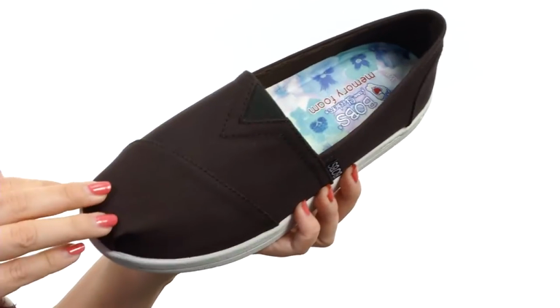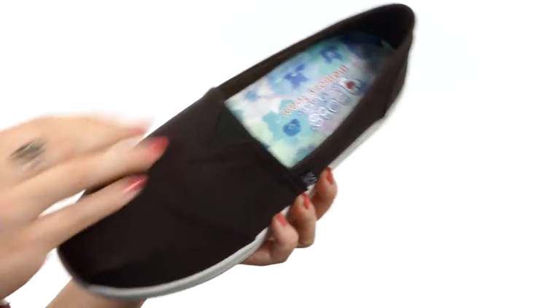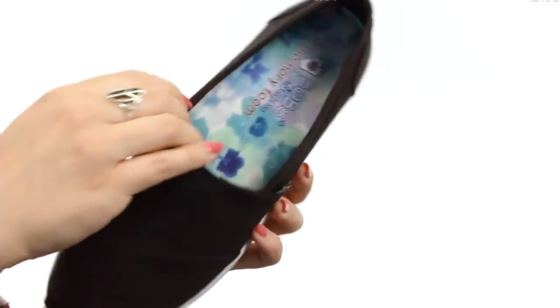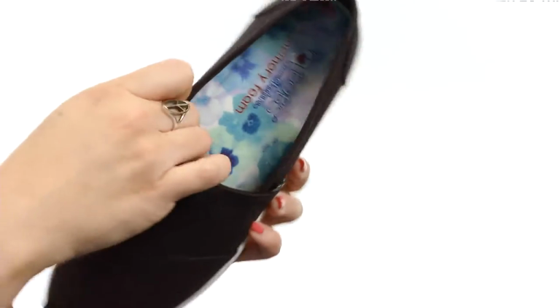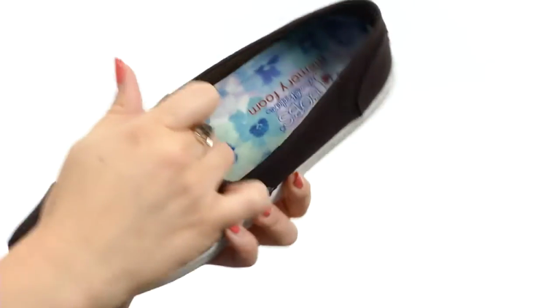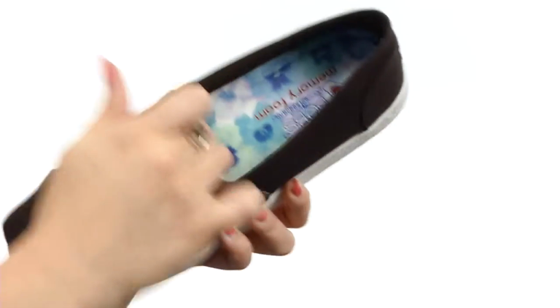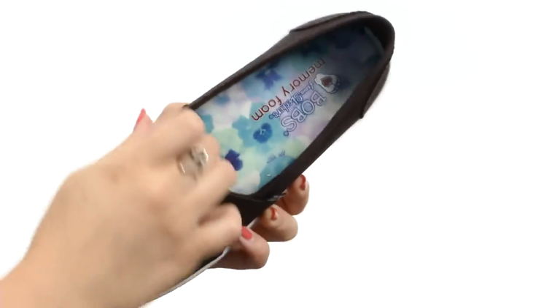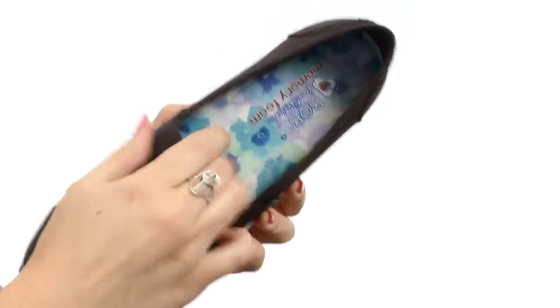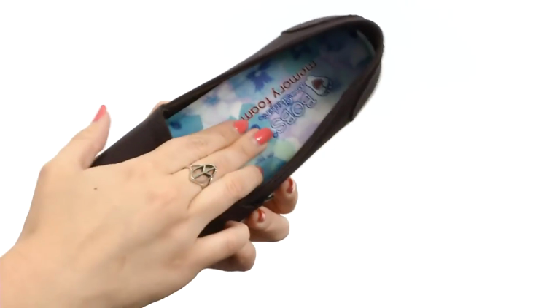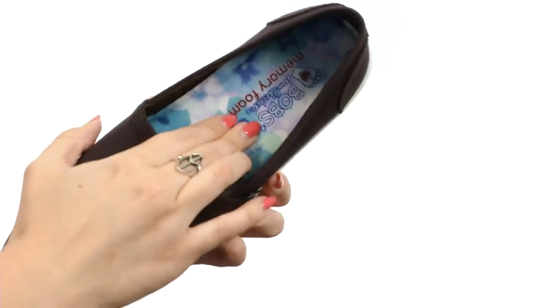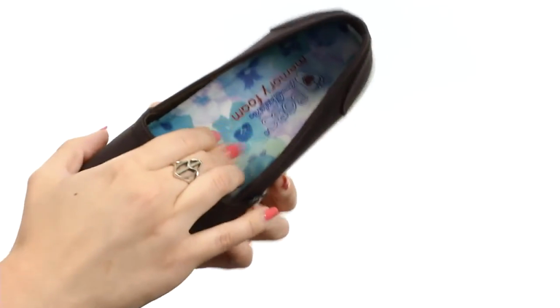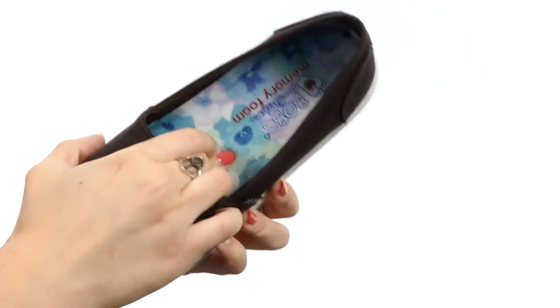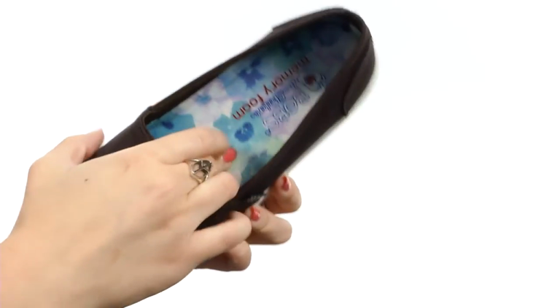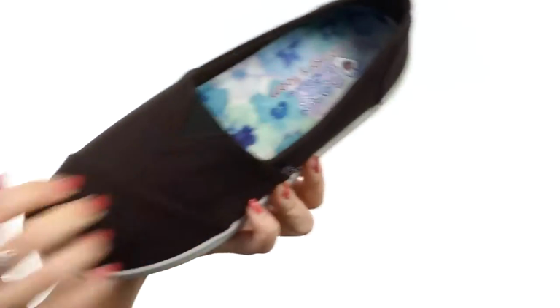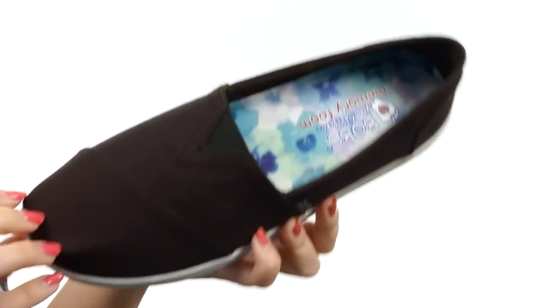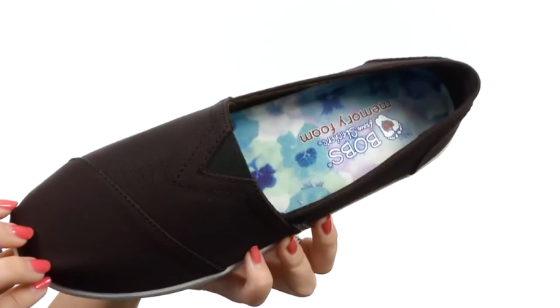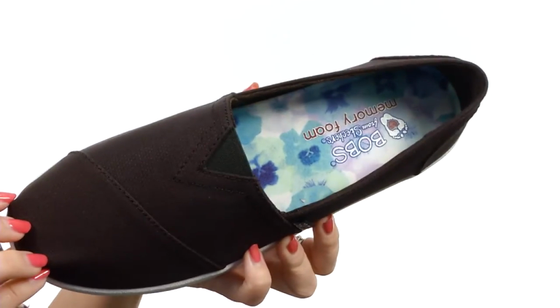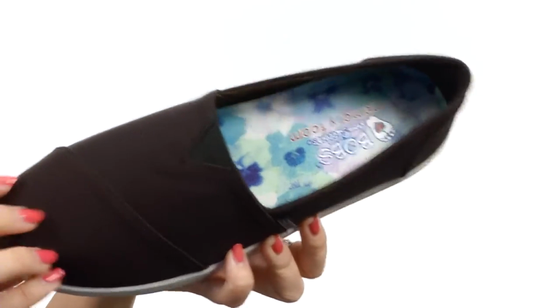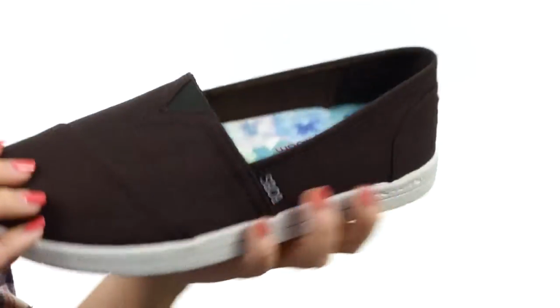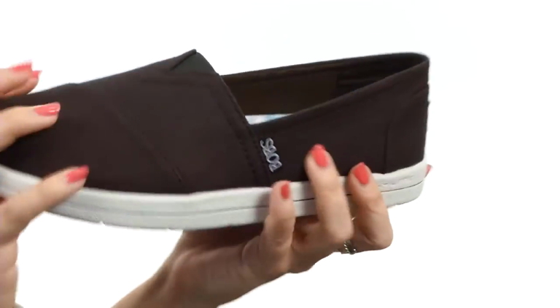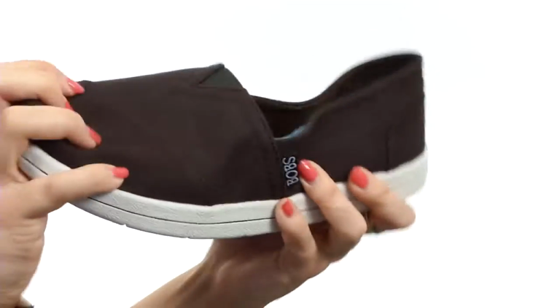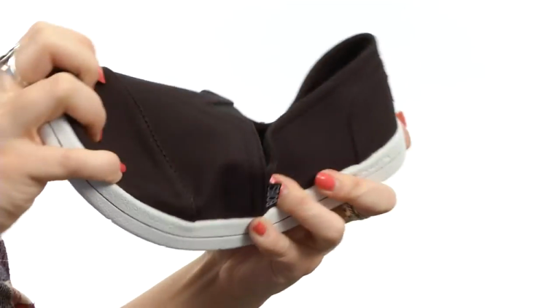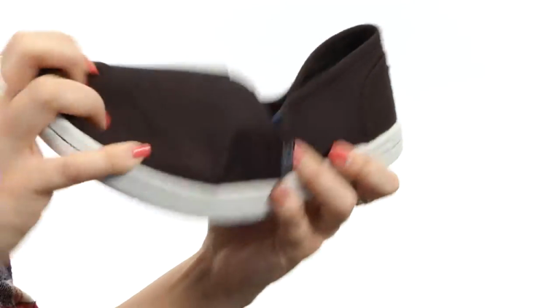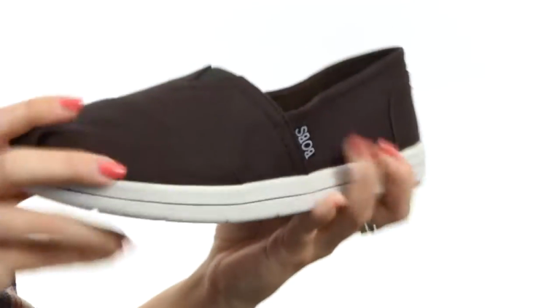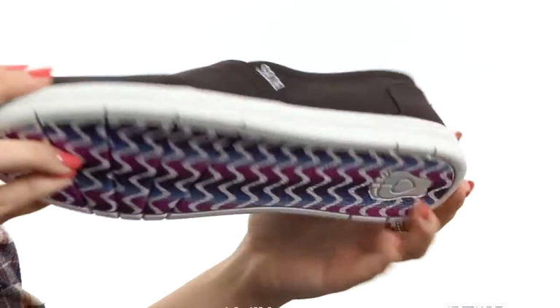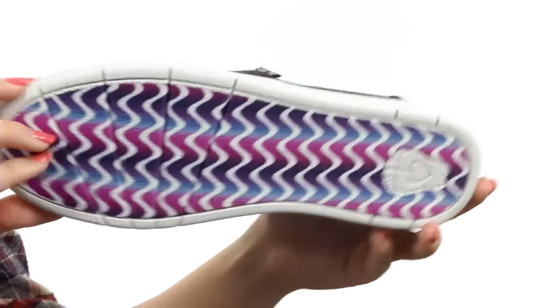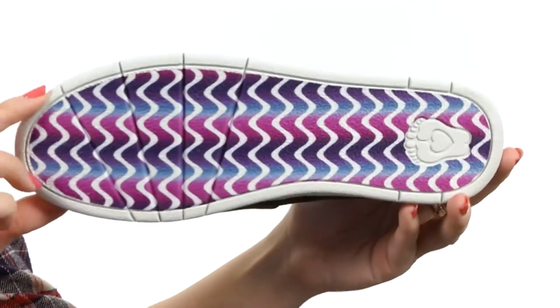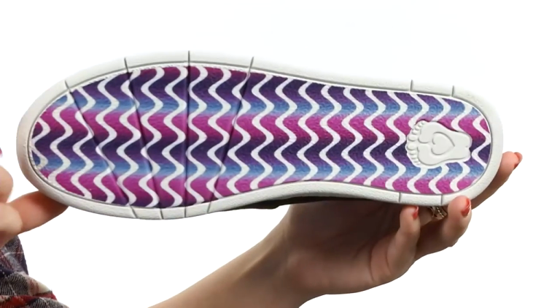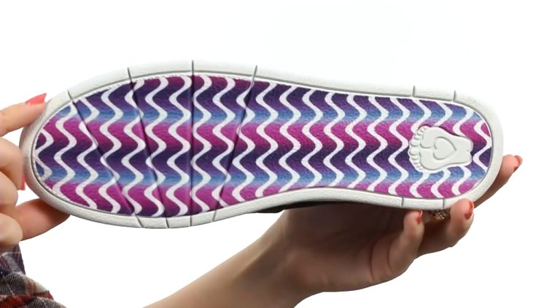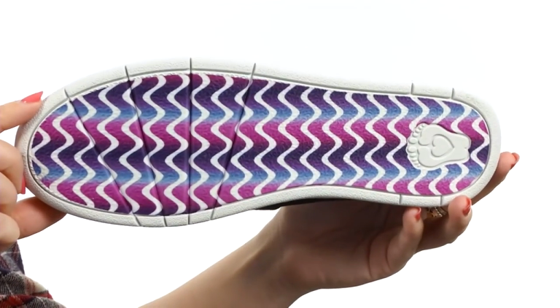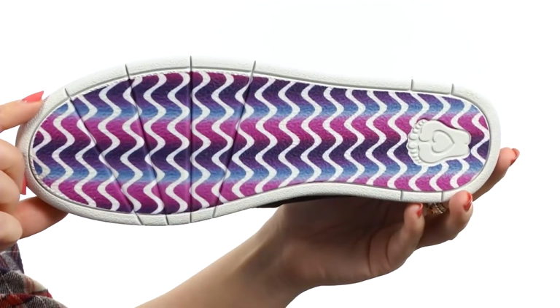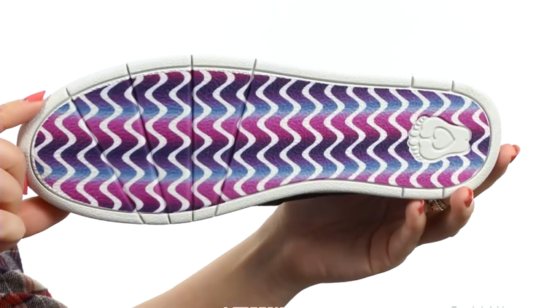Soft fabric lining with tons of cushioning in that memory foam footbed. It's nice and flexible and rests on a textured man-made outsole.